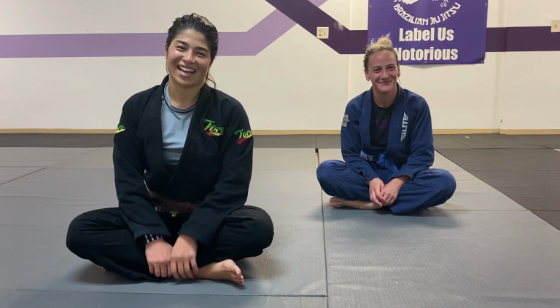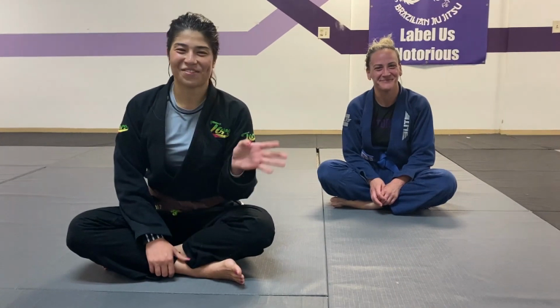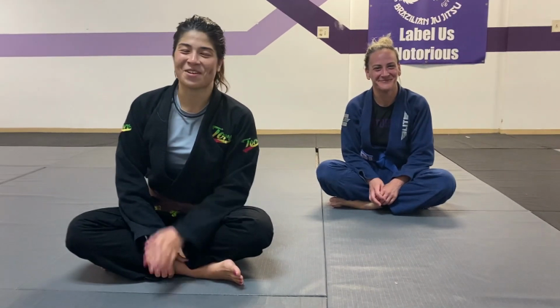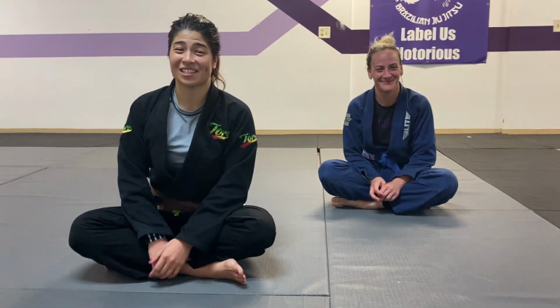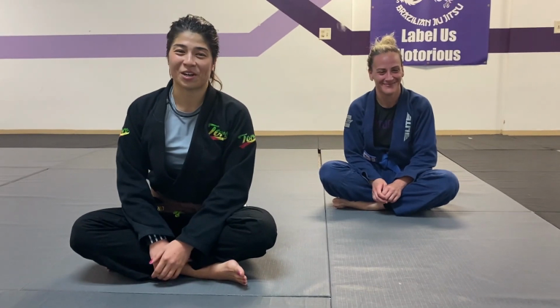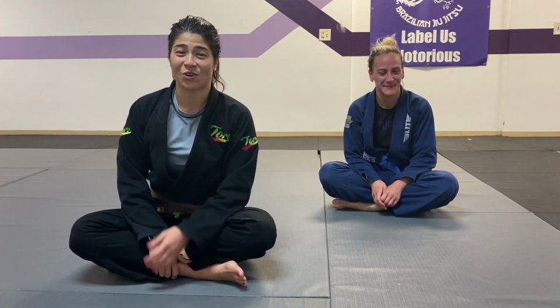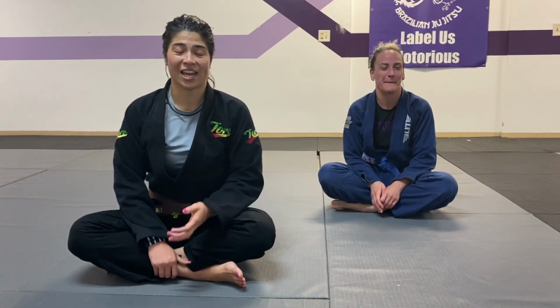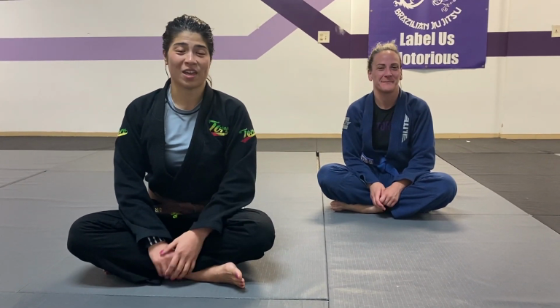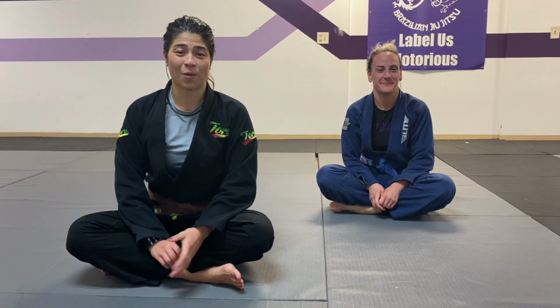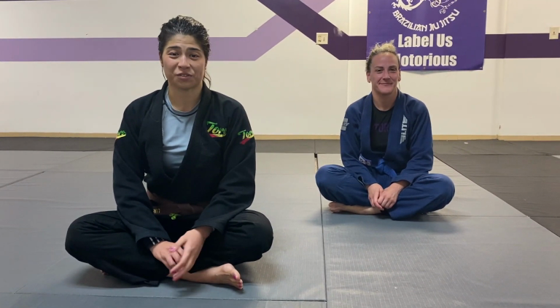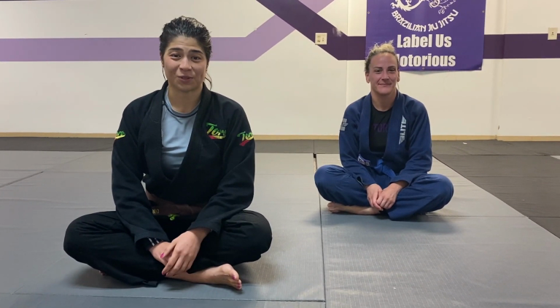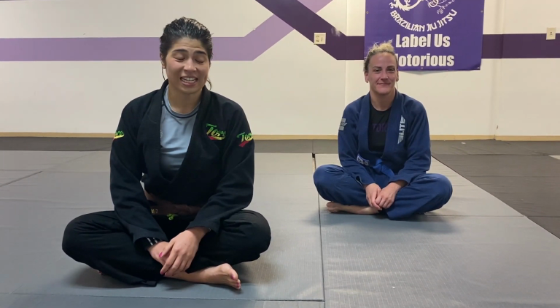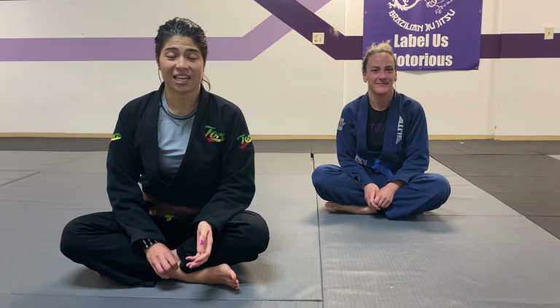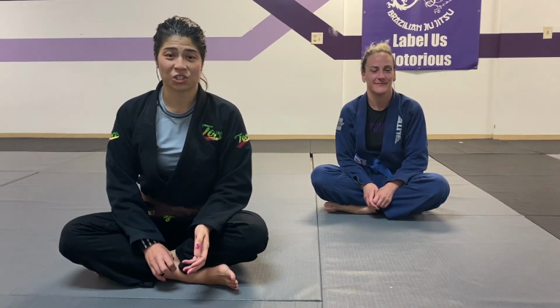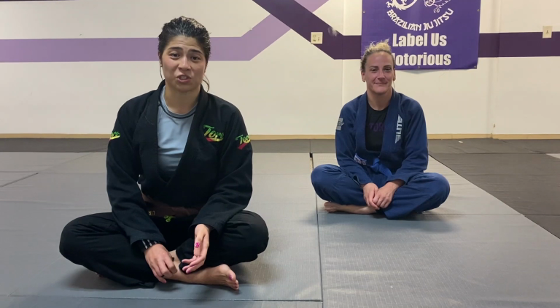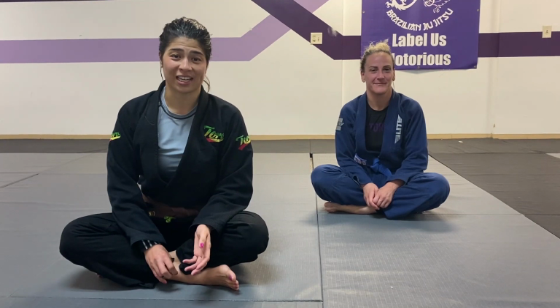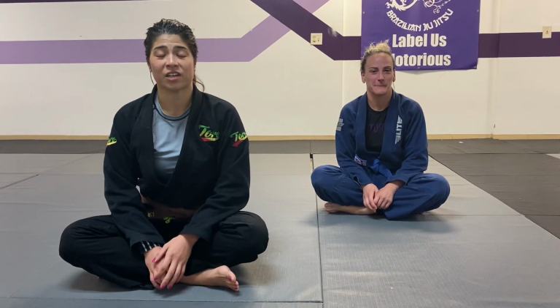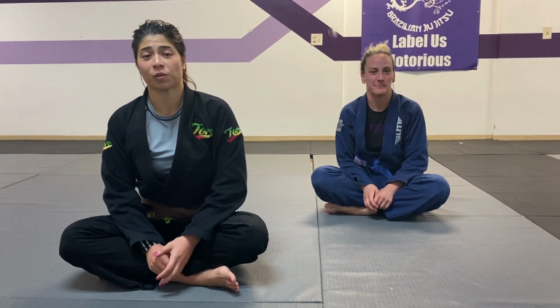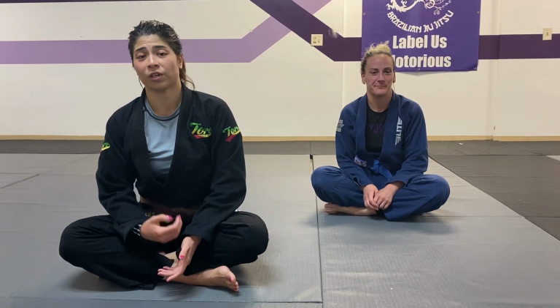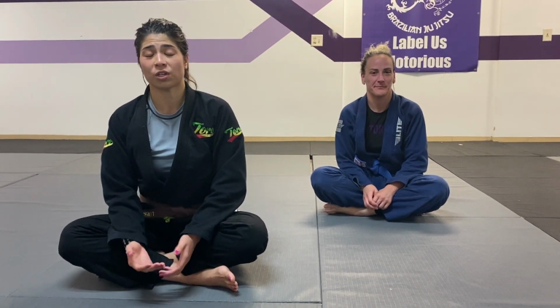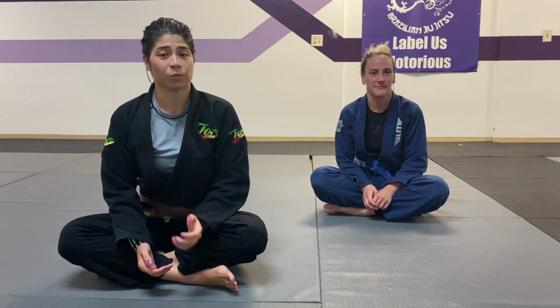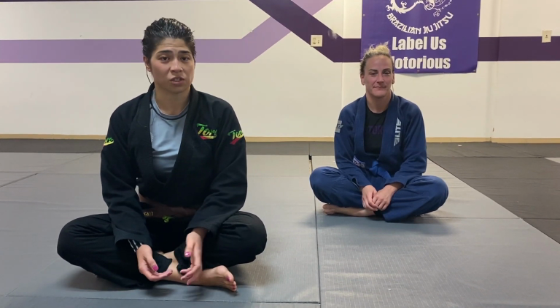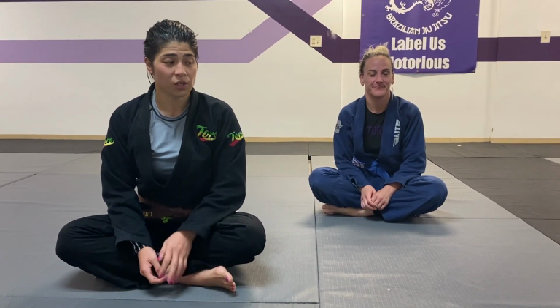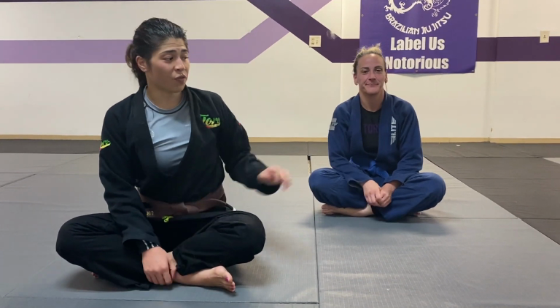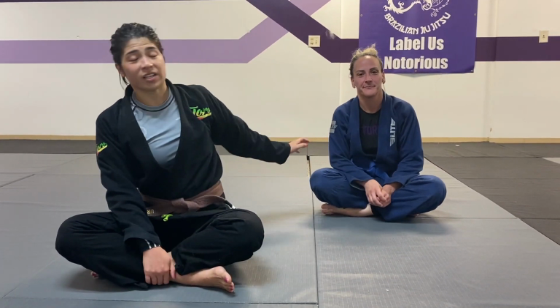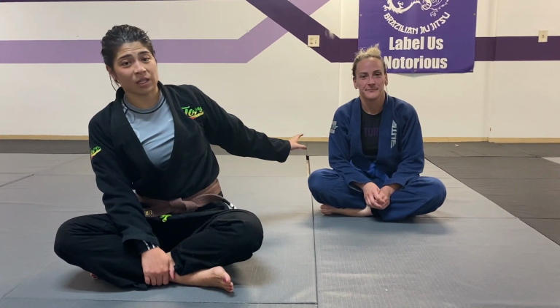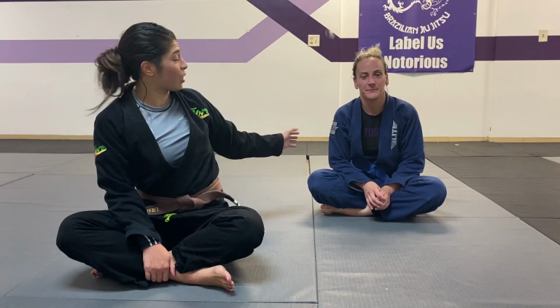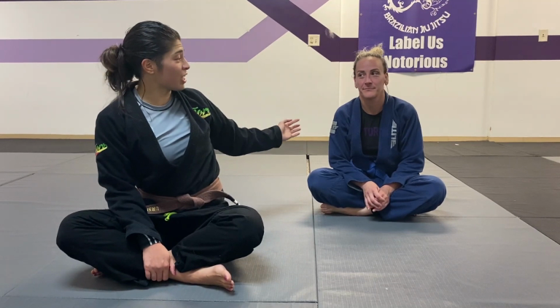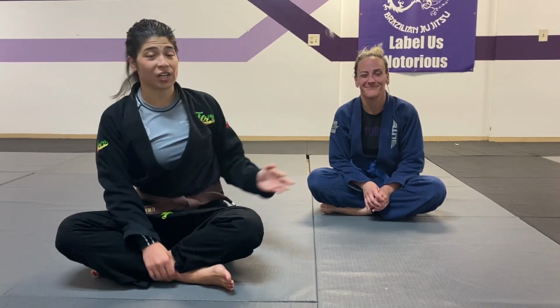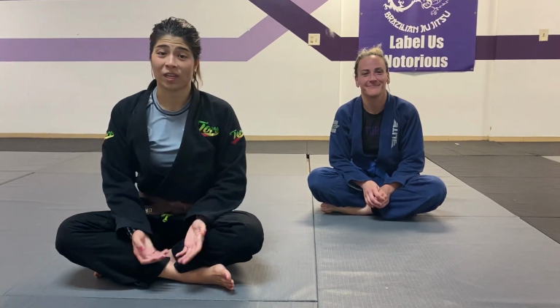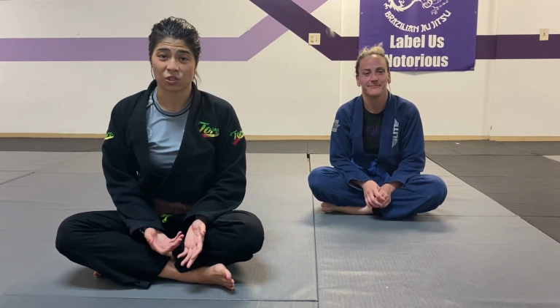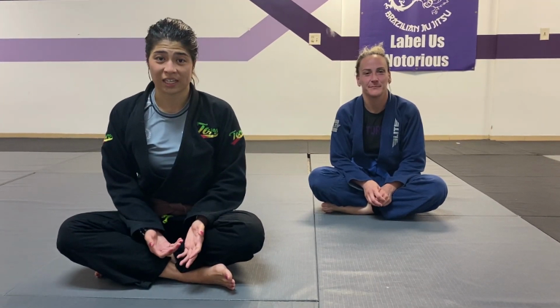Hi, everybody. My name is Lydia Bergamasco. I am a brown belt under Fiona Watson. Today, I'm going to demonstrate a technique that is both applicable in judo and Brazilian jiu-jitsu. Over here is my training partner, Jess. She's going to help me demonstrate the technique.